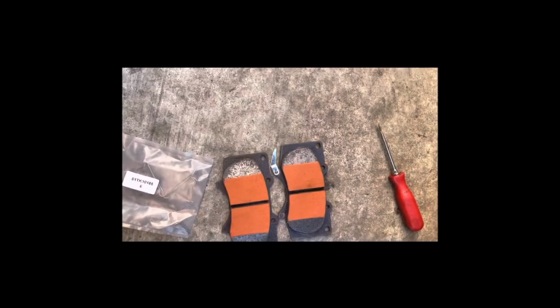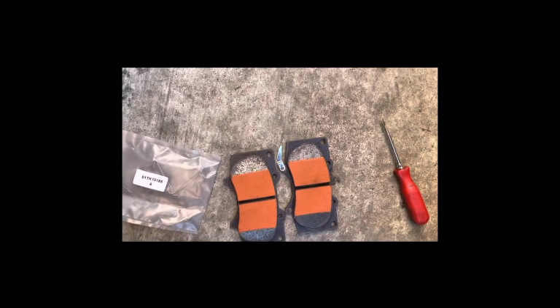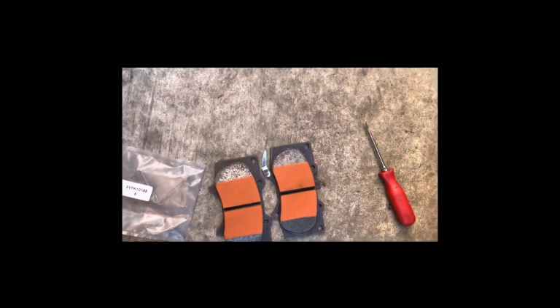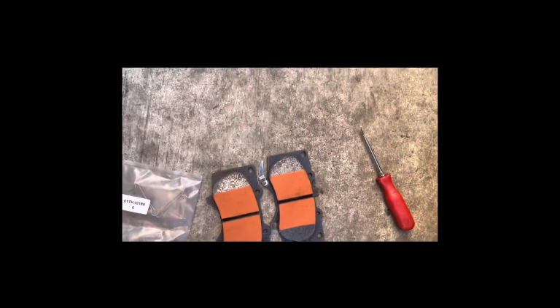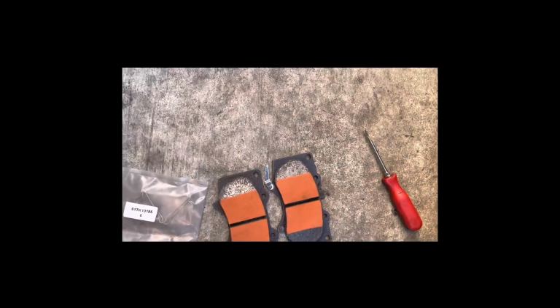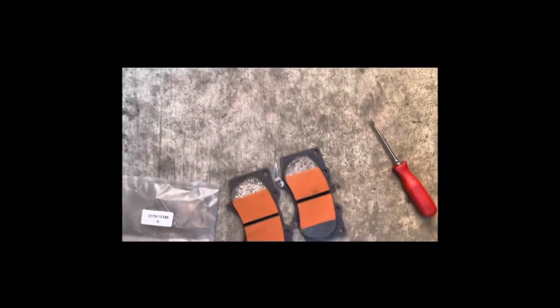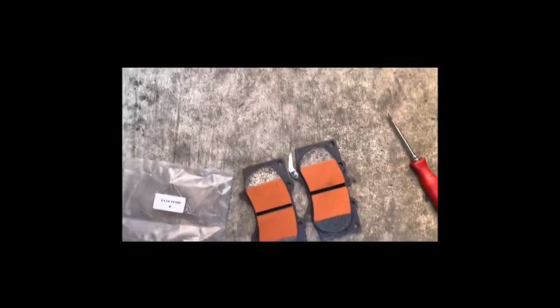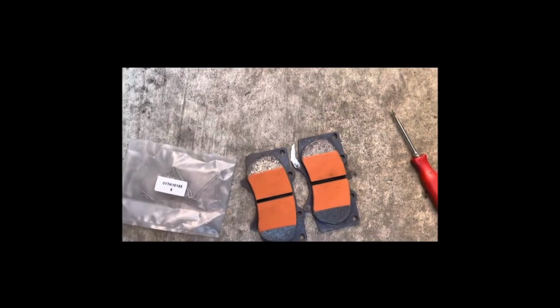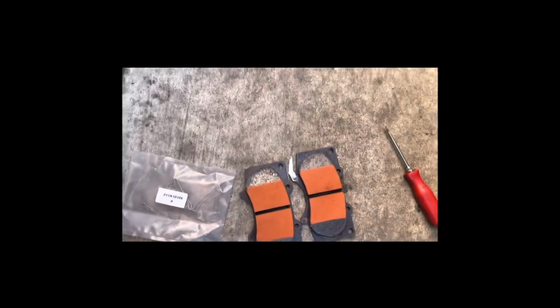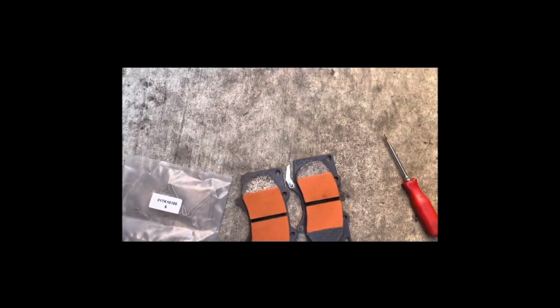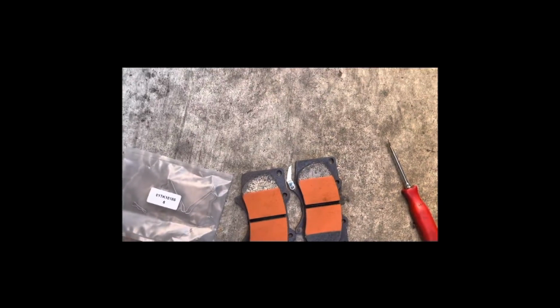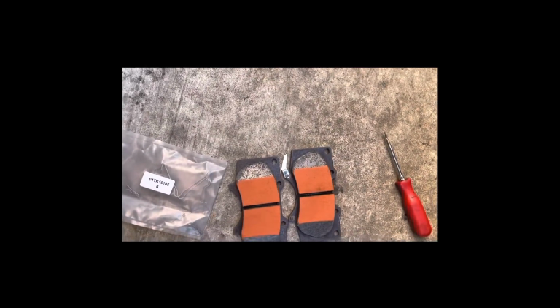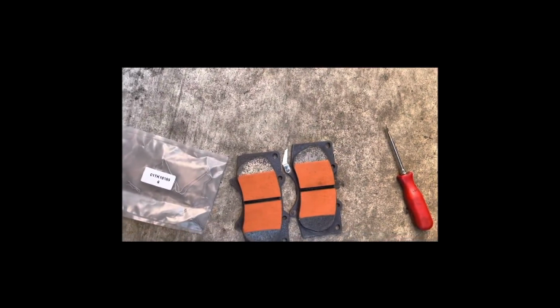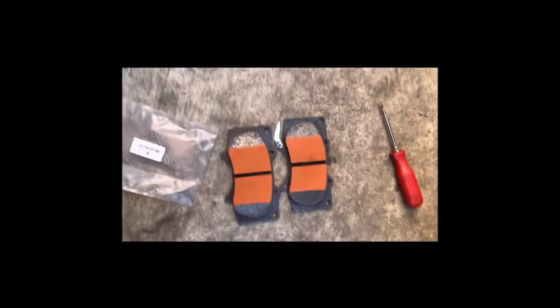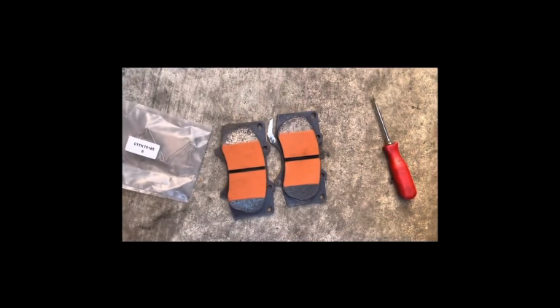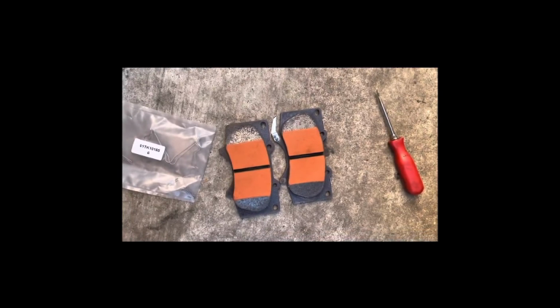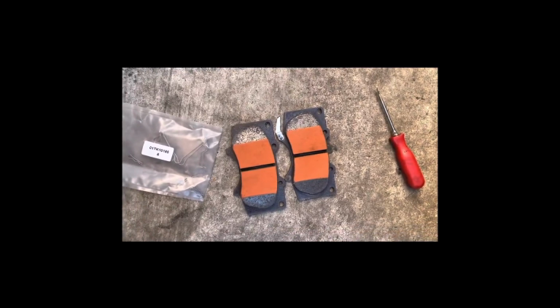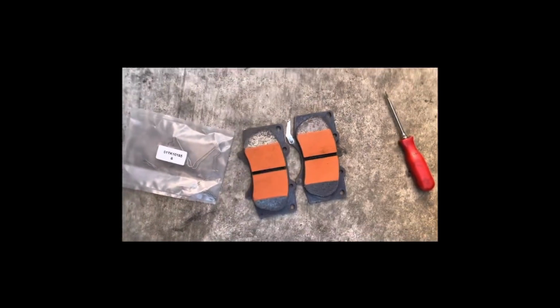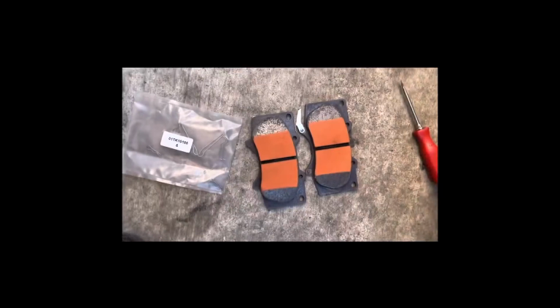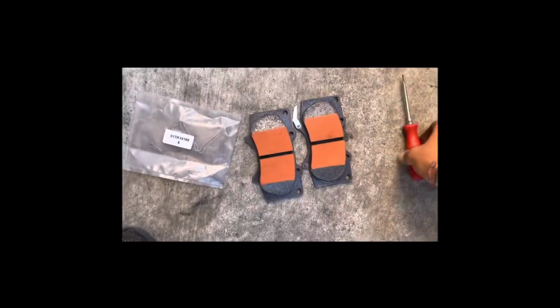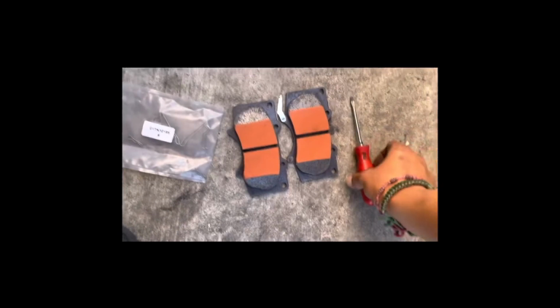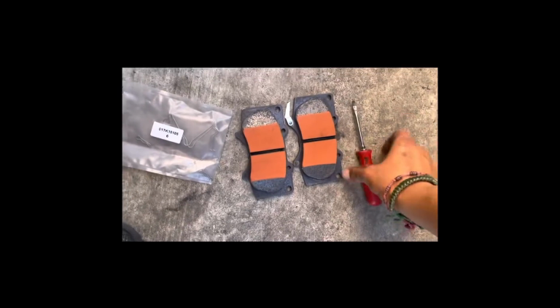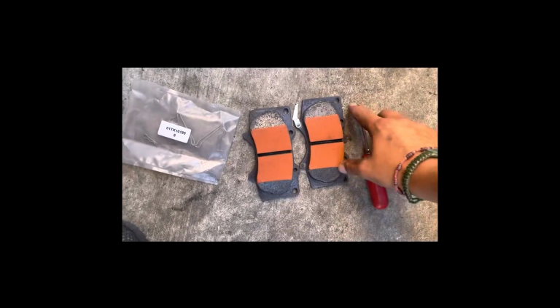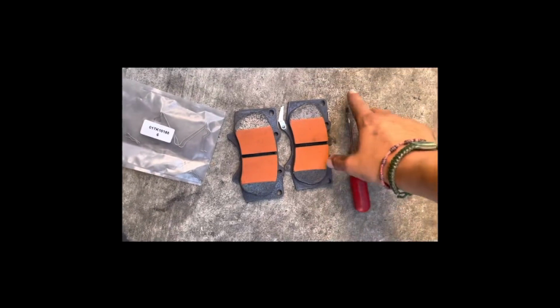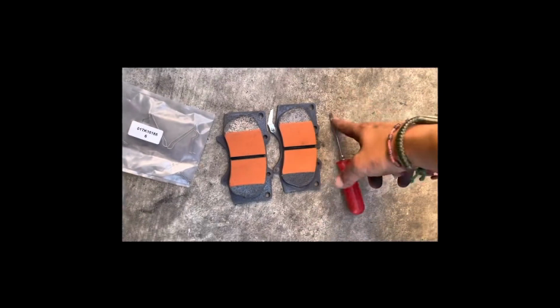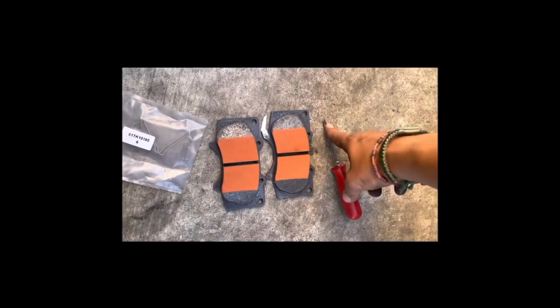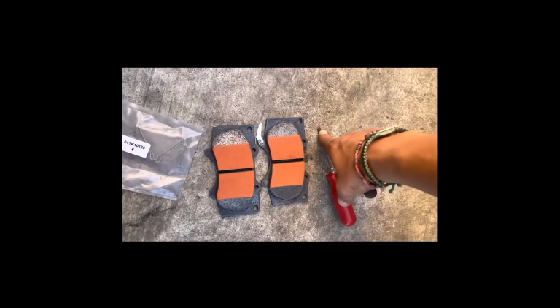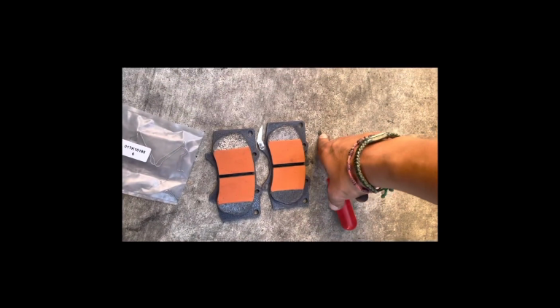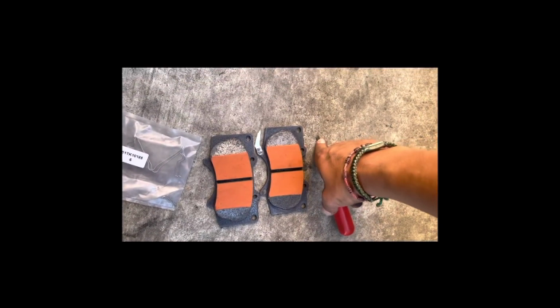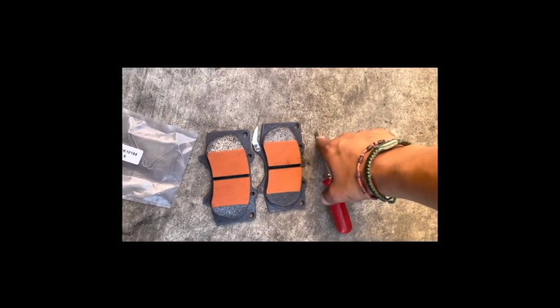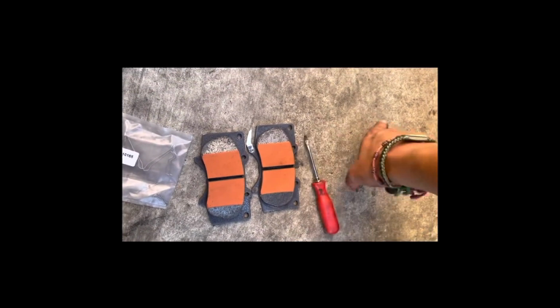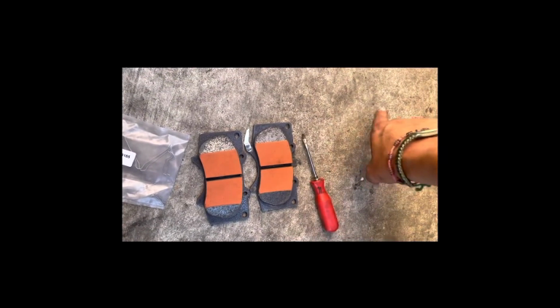Mine is a TRD Sport. Everything you need is a flip screwdriver to press the cylinders back into place.